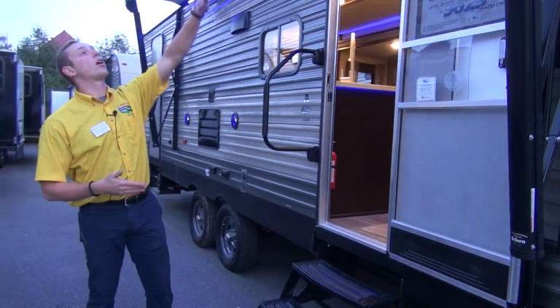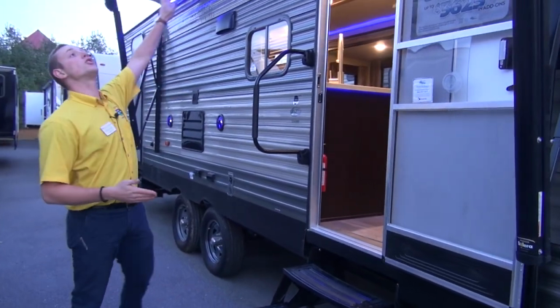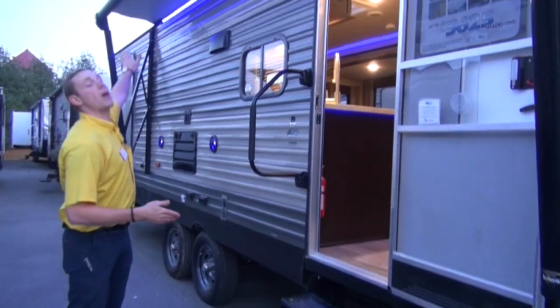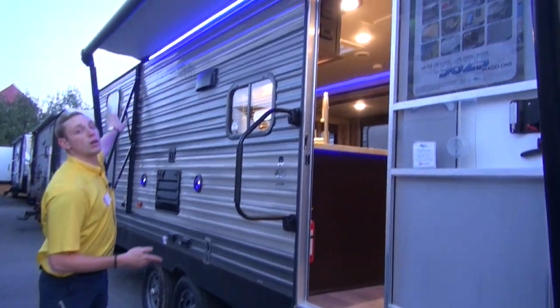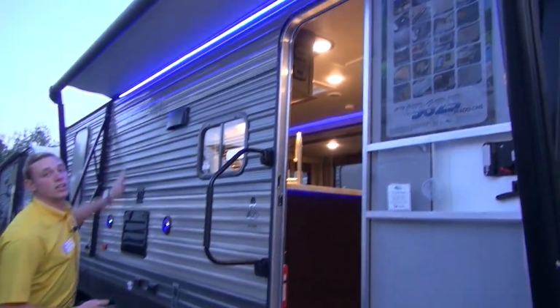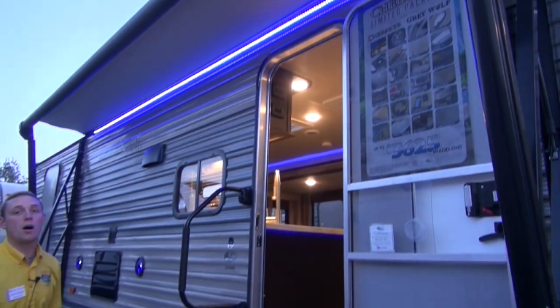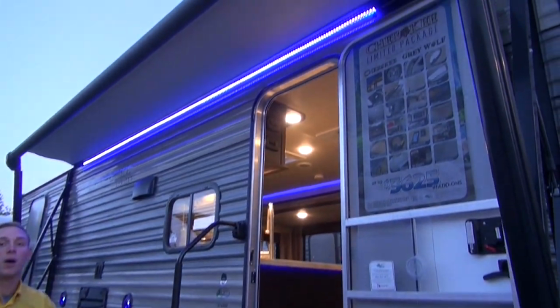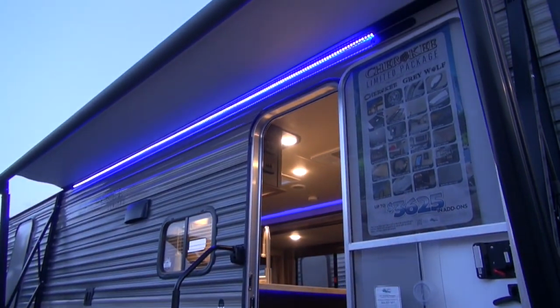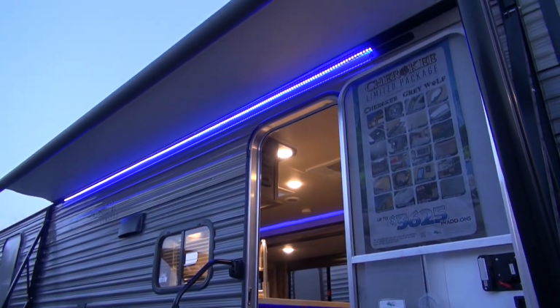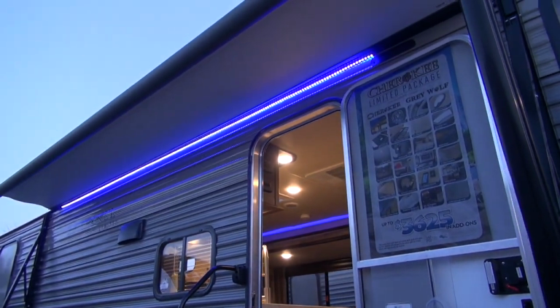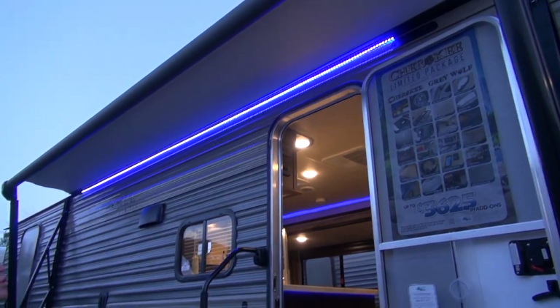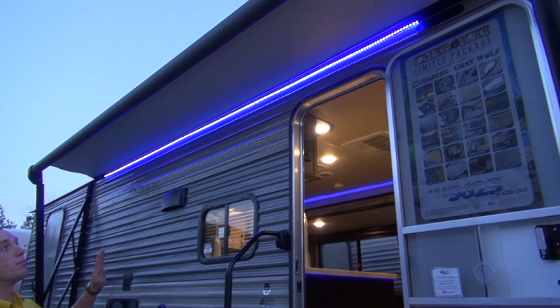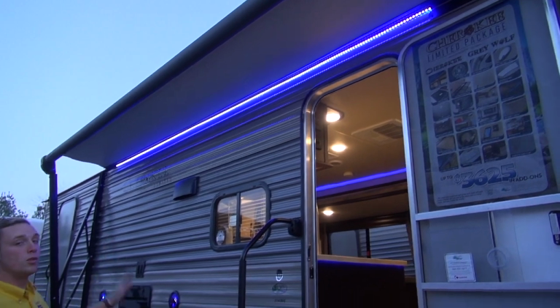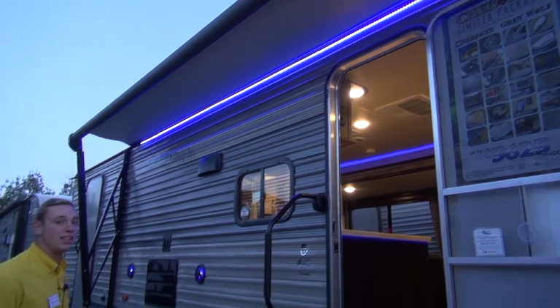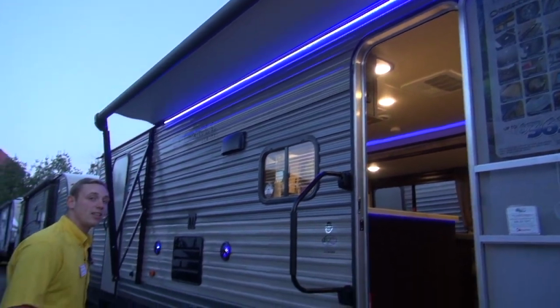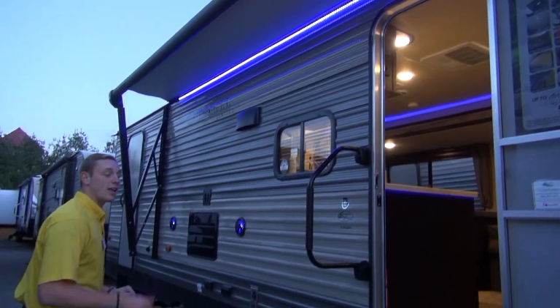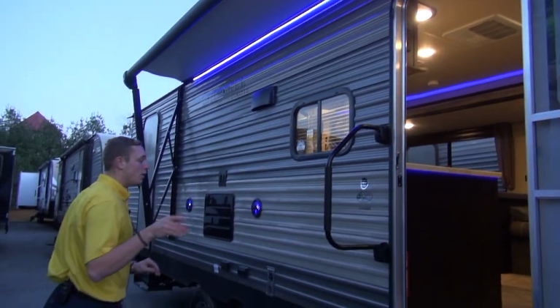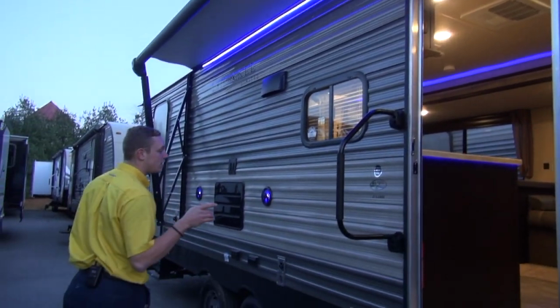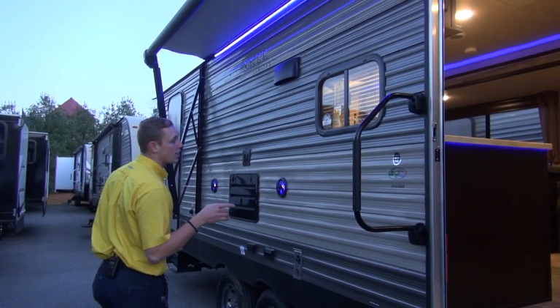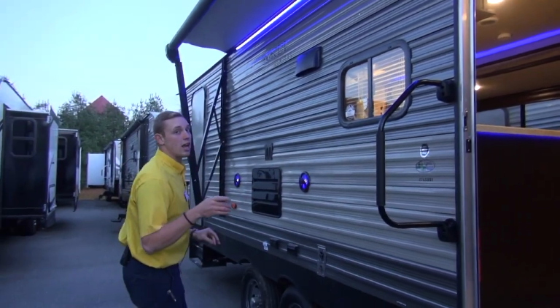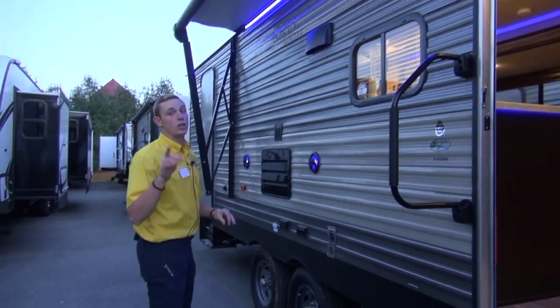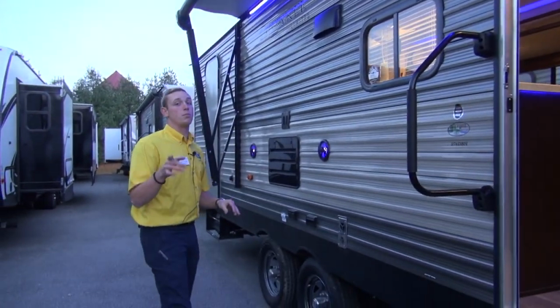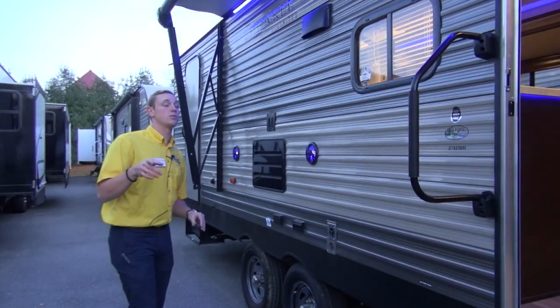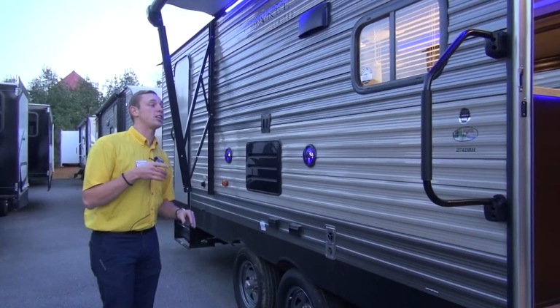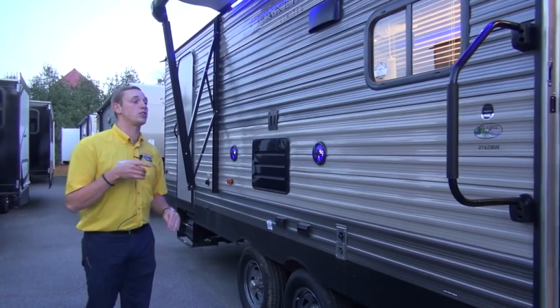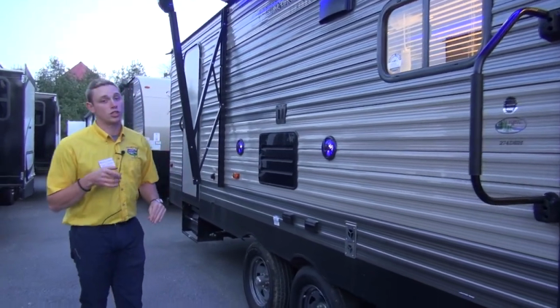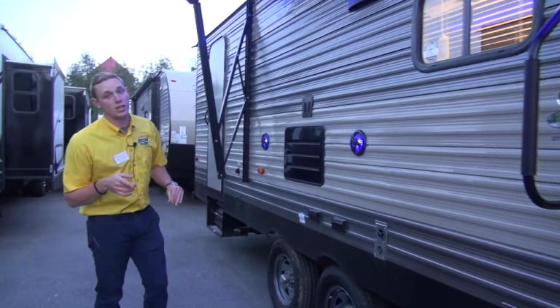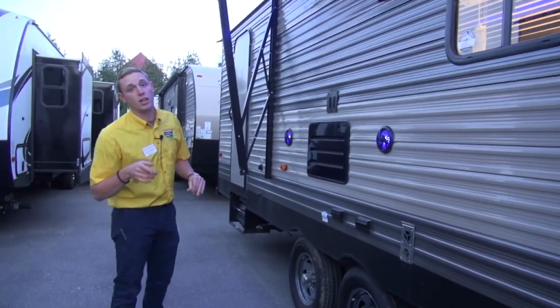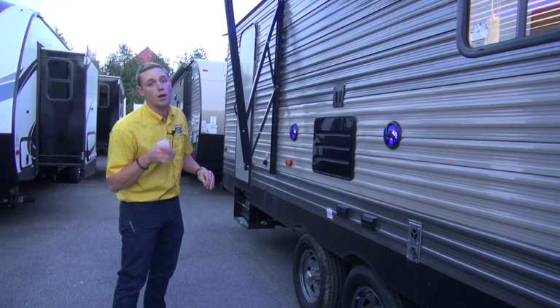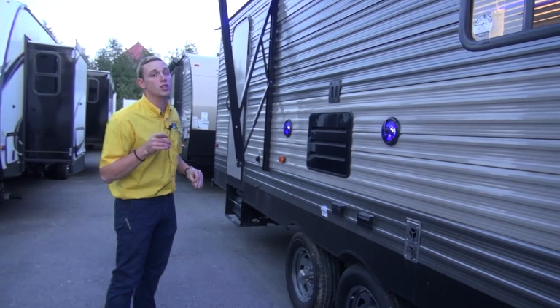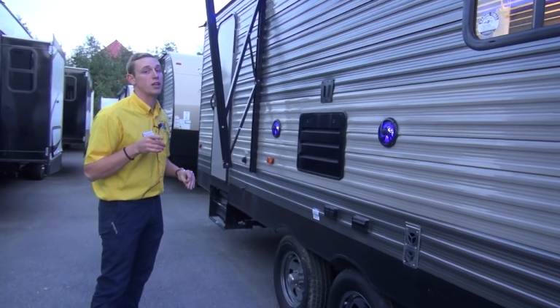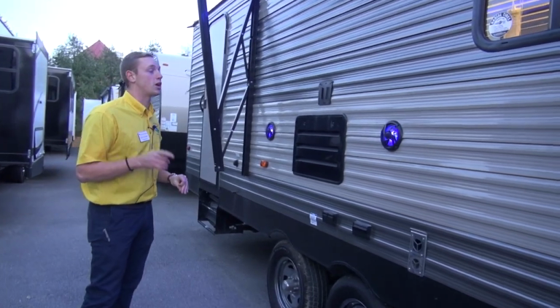Large power awning up above us as well with a blue LED light. That blue LED light is going to help keep the bugs and mosquitoes down, so you're not going to have to carry around bug spray as much.